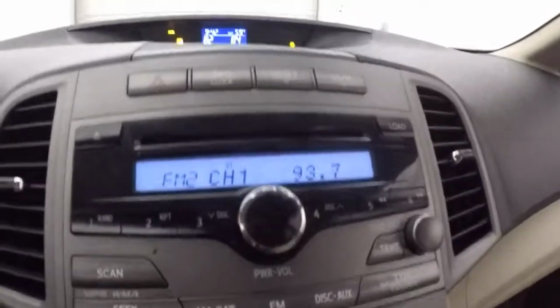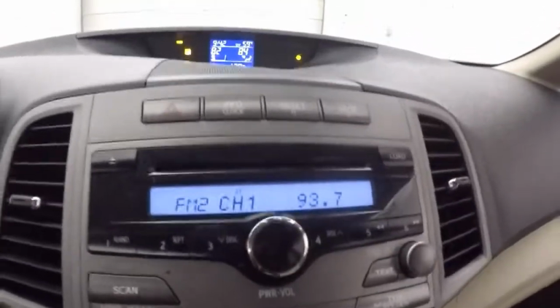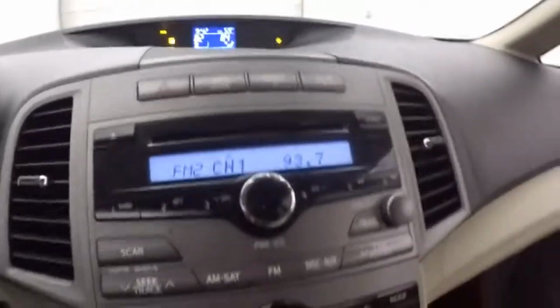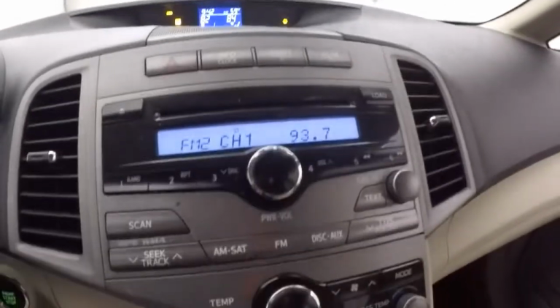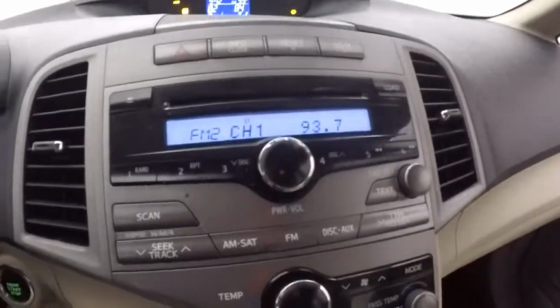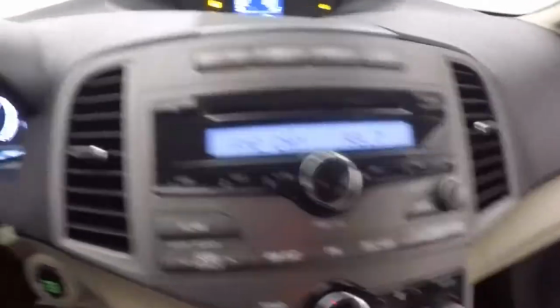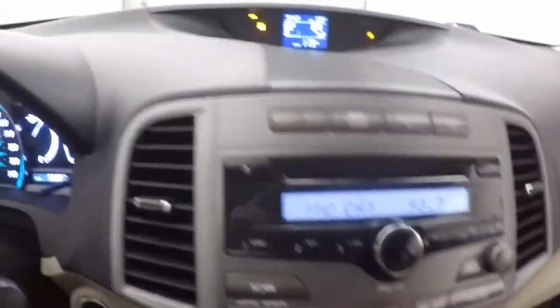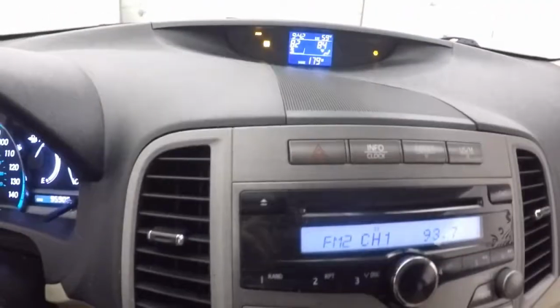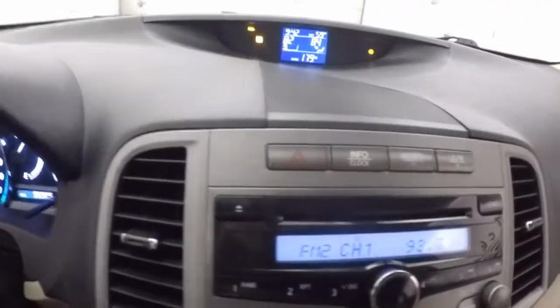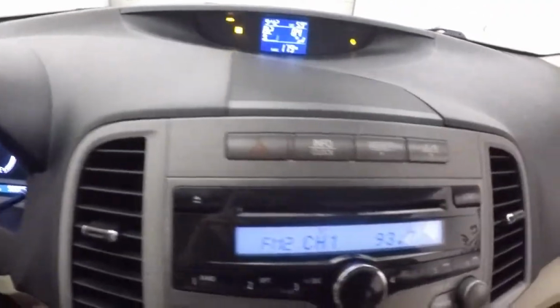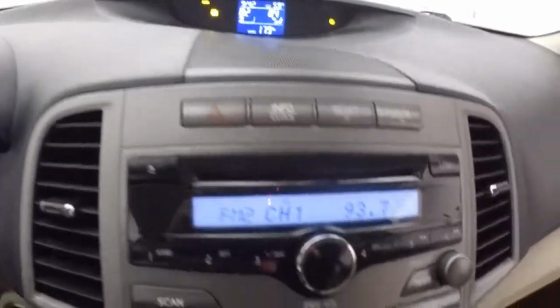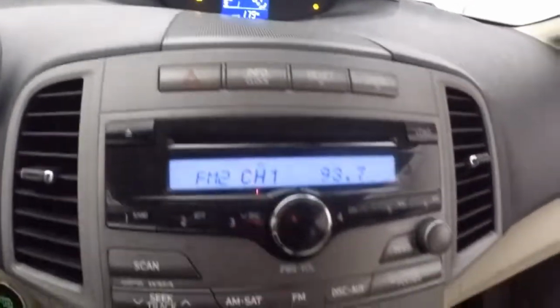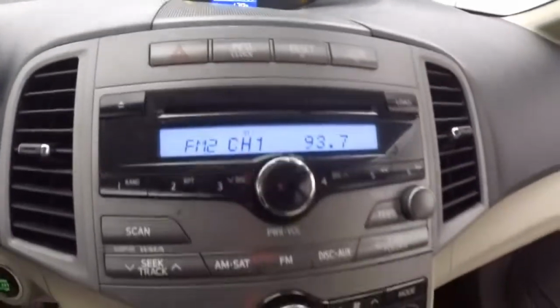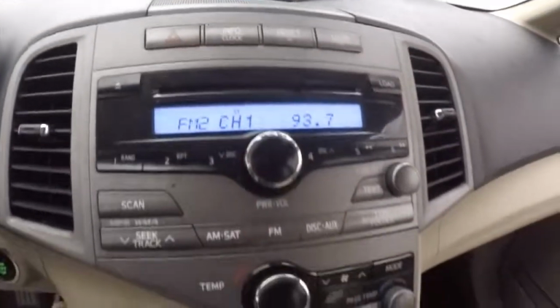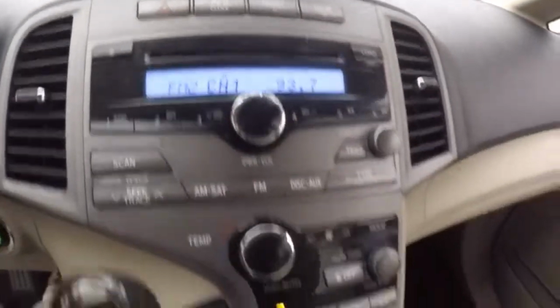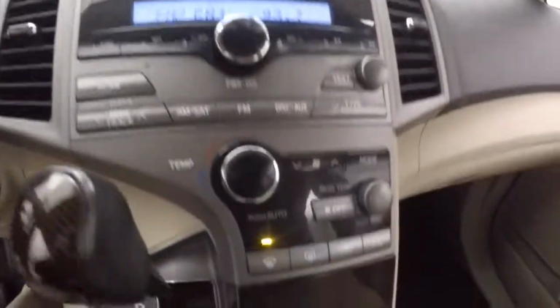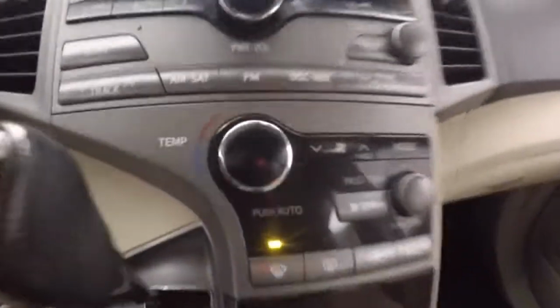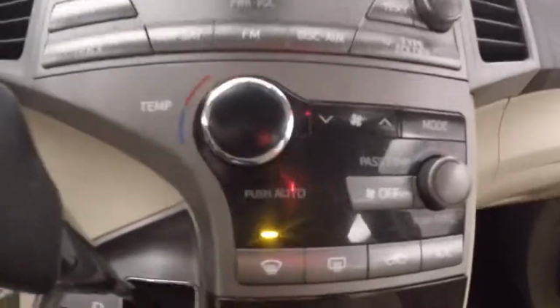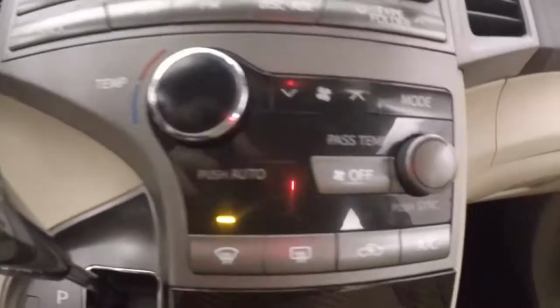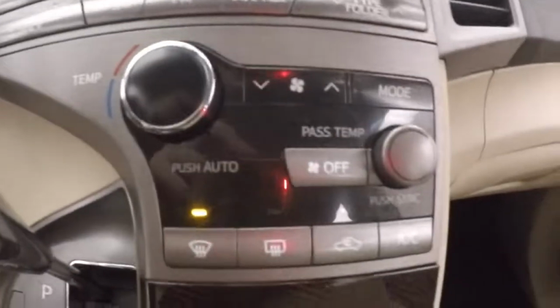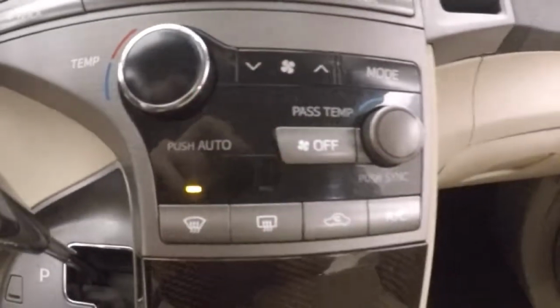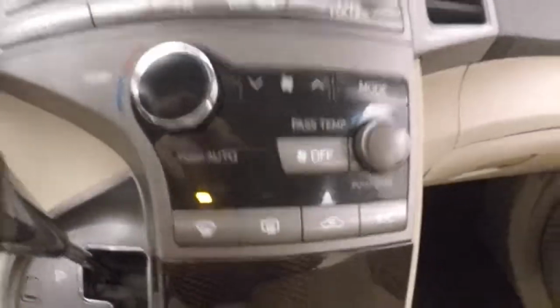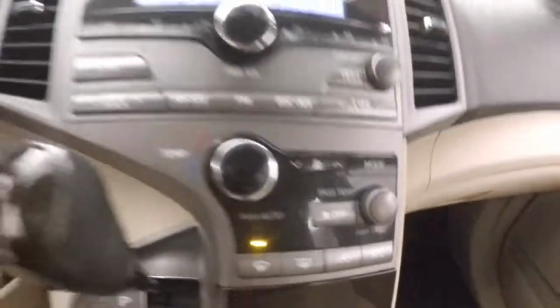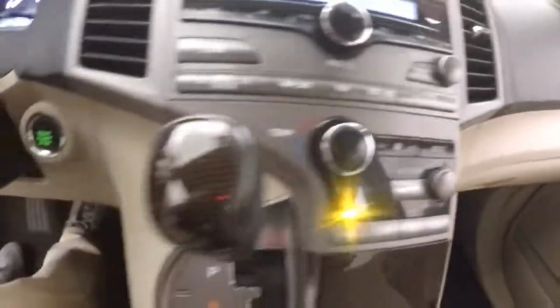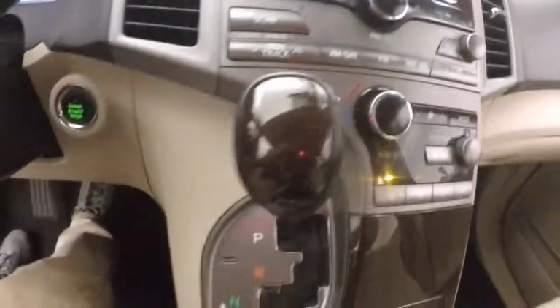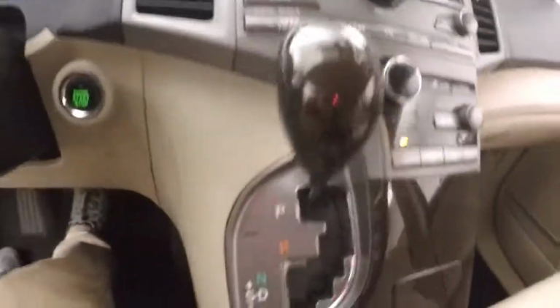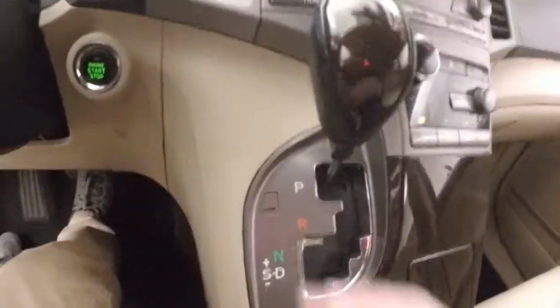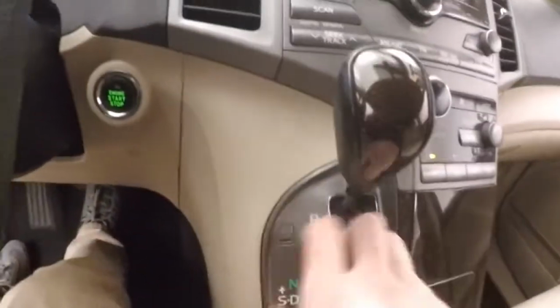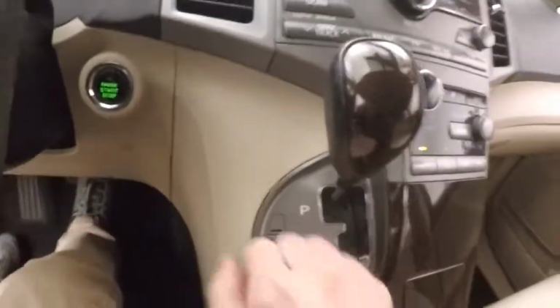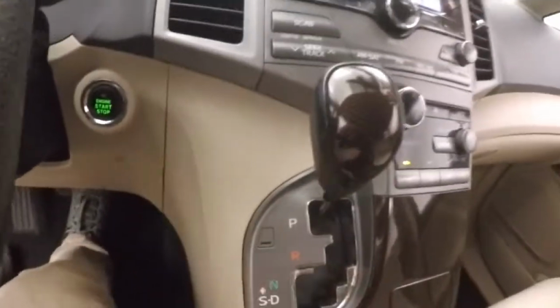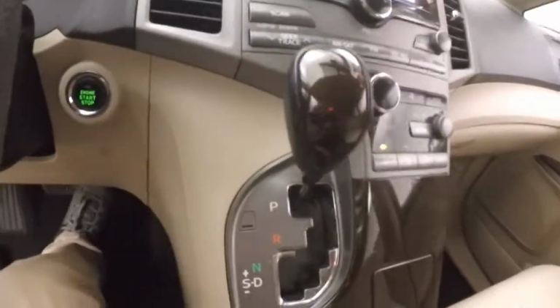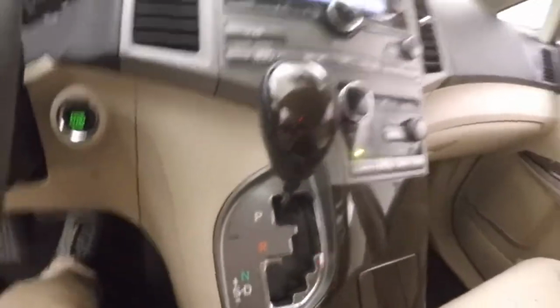There's your fuel range. Stereo. There's your climate control buttons over here. Shifter is up here on the center console.